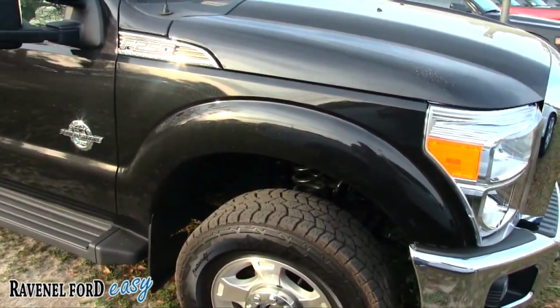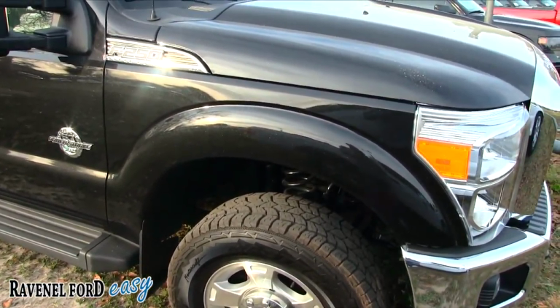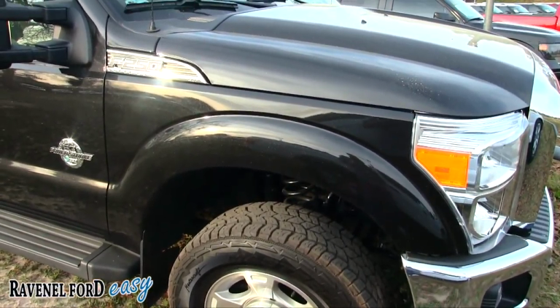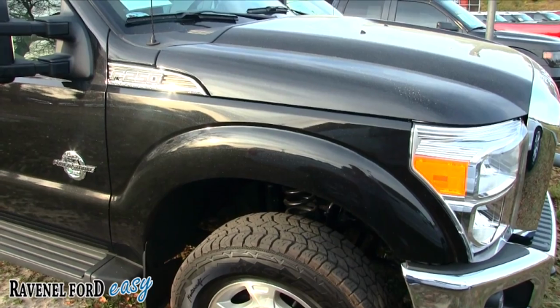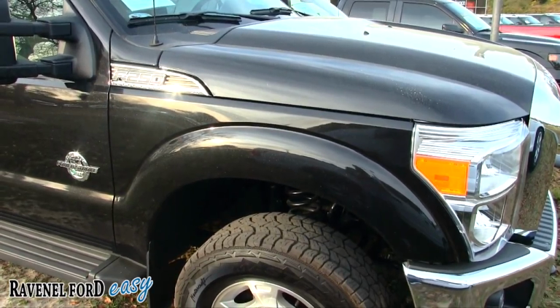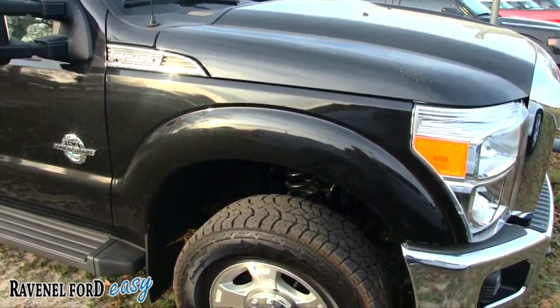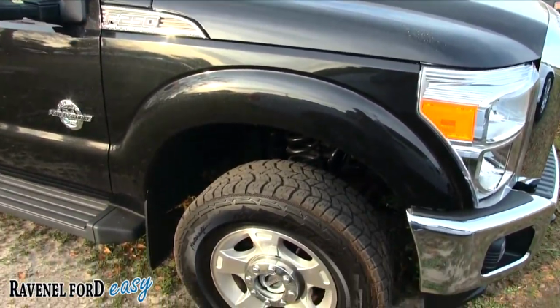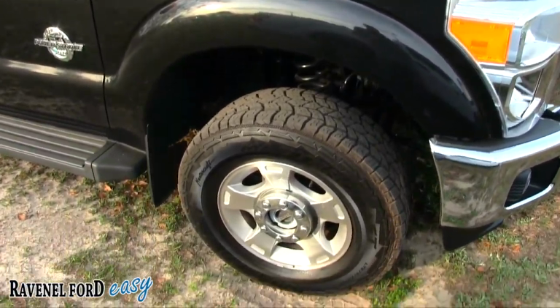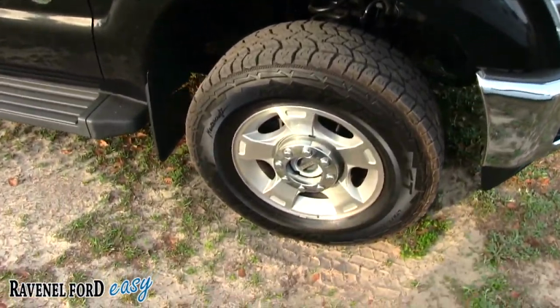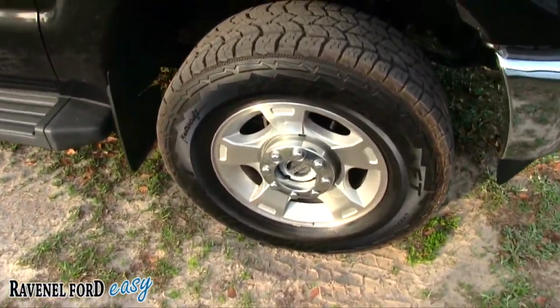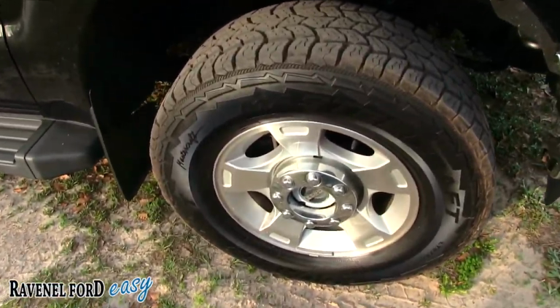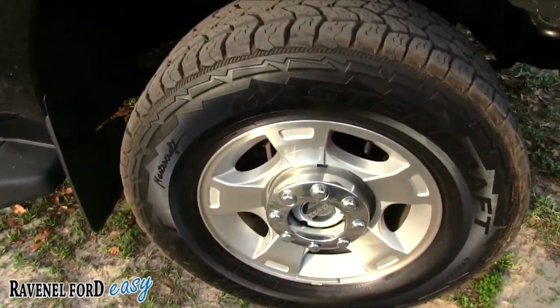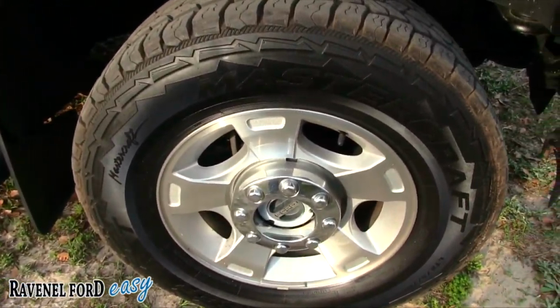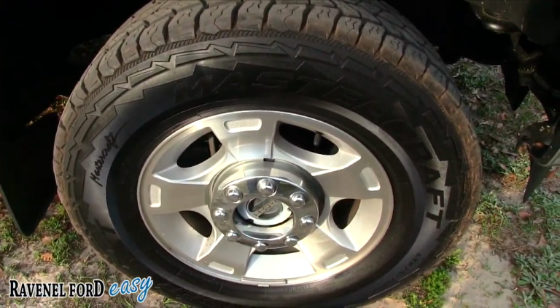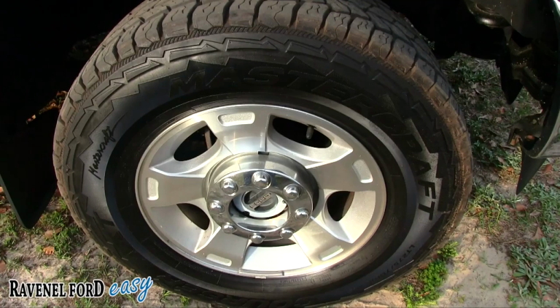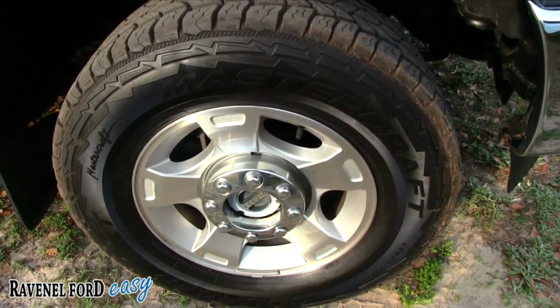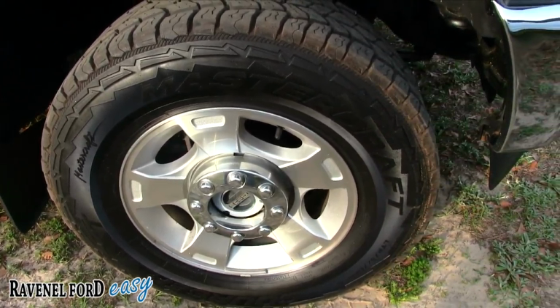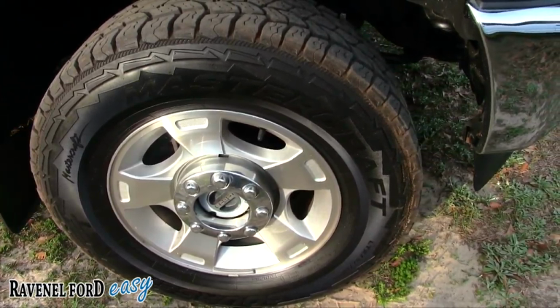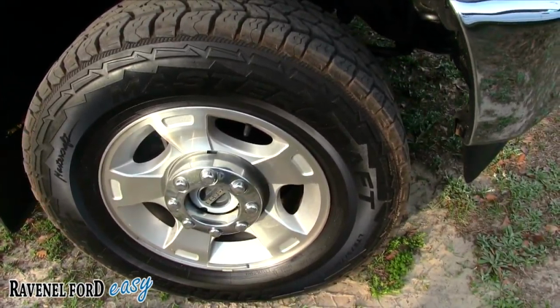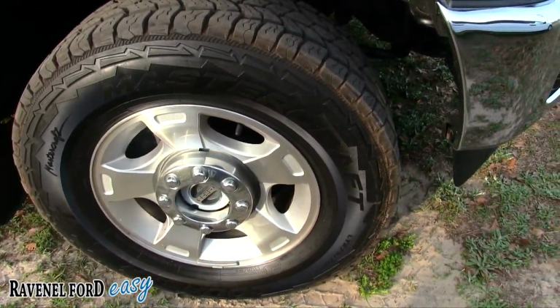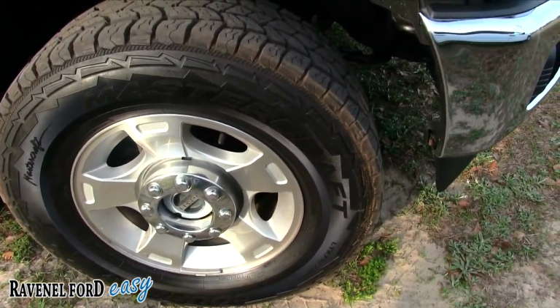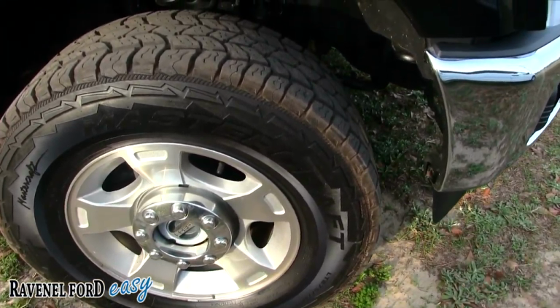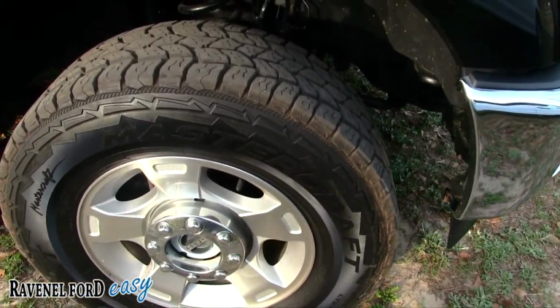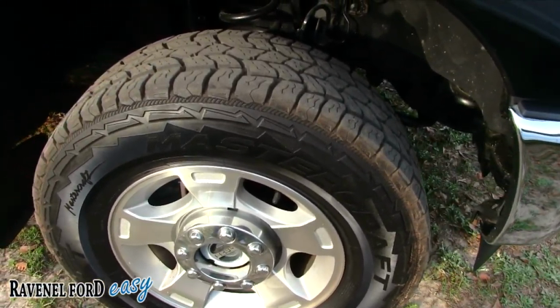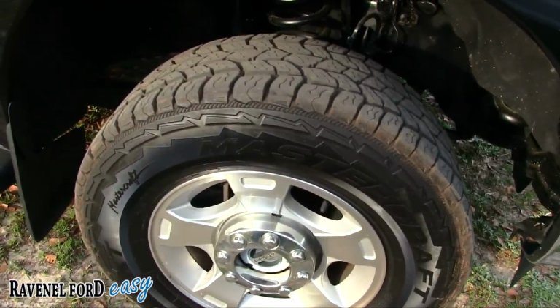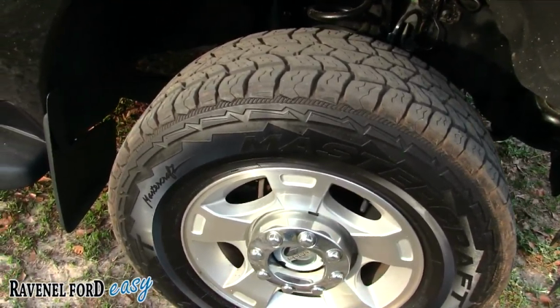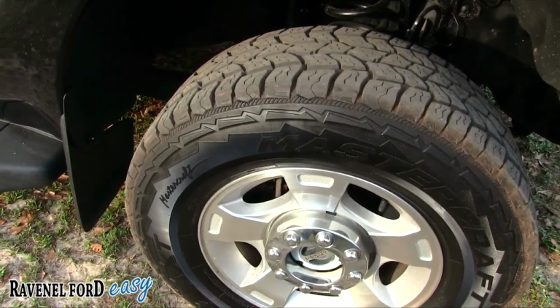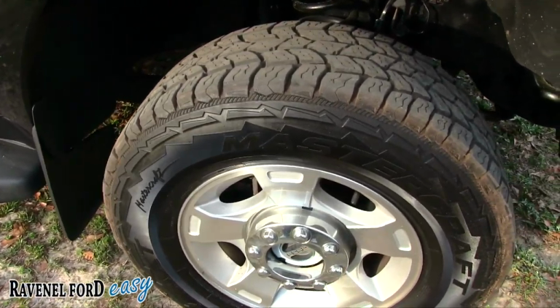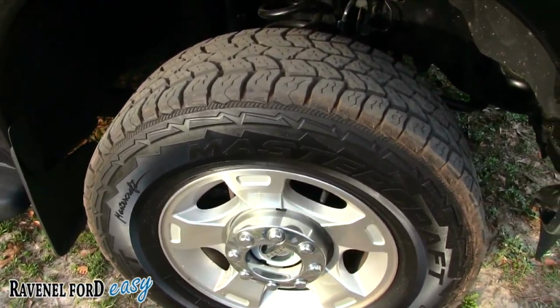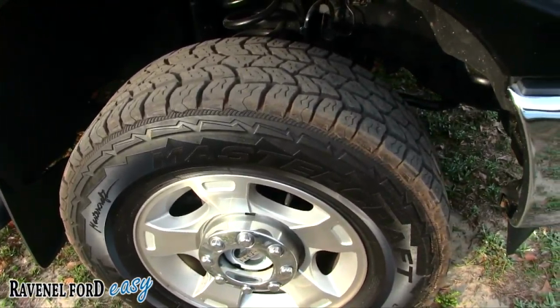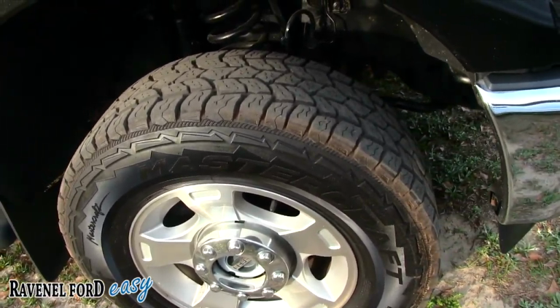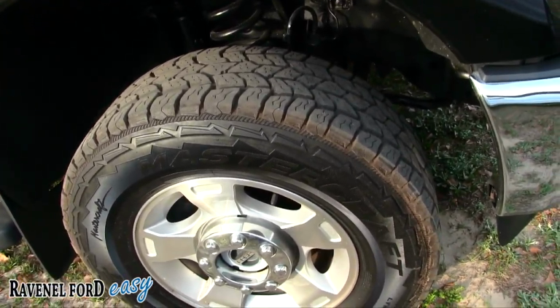It's a good-looking color though — it's got a lot of nice metallic in it. When the sun hits it those alloy wheels look pretty good. And those Mastercraft tires are looking good too. I like the tread pattern on them.